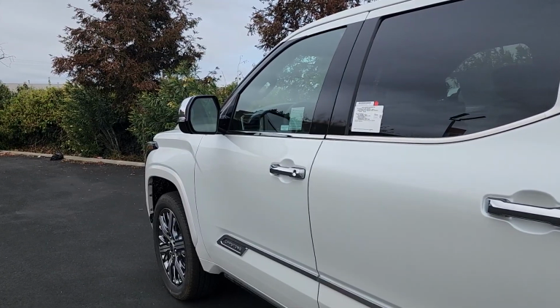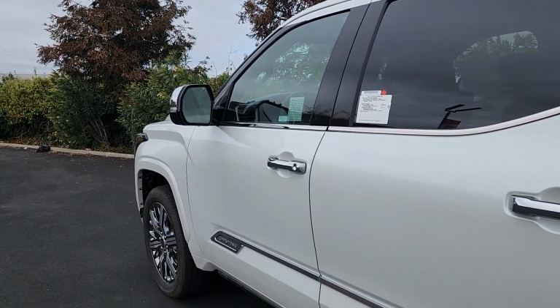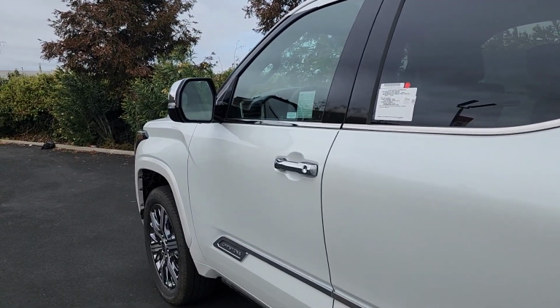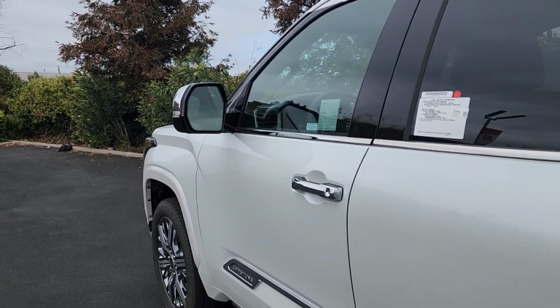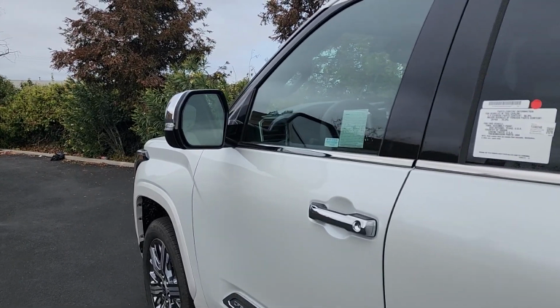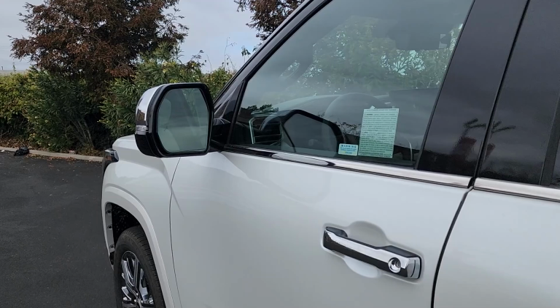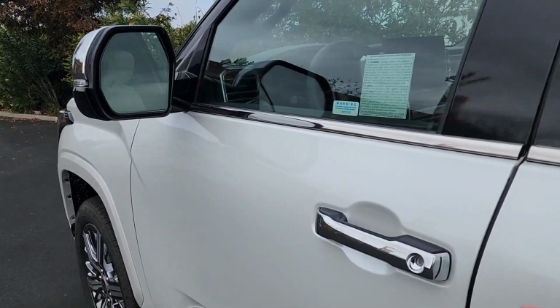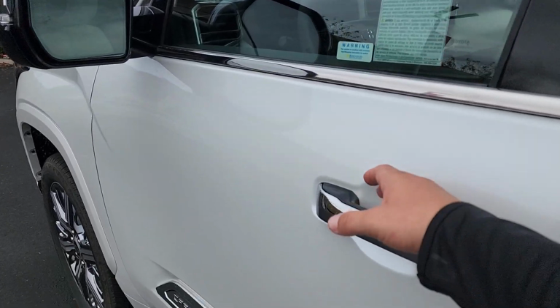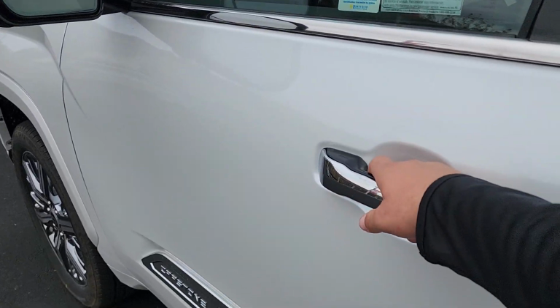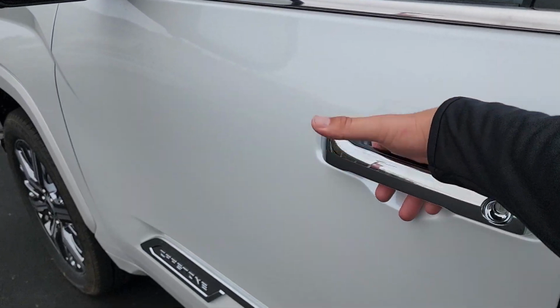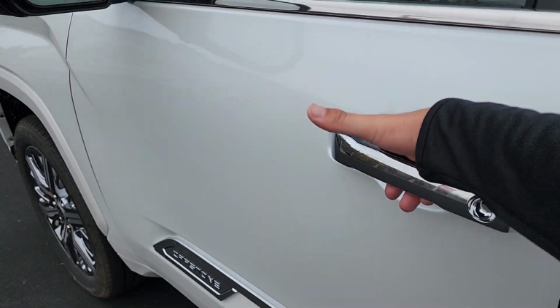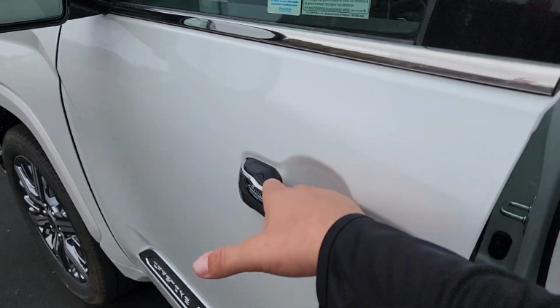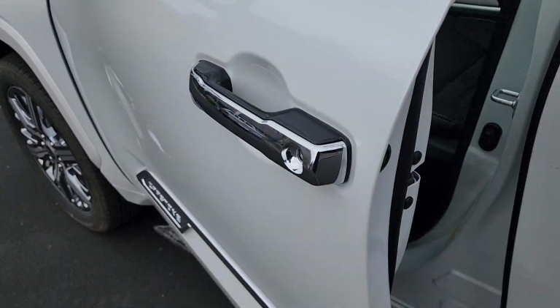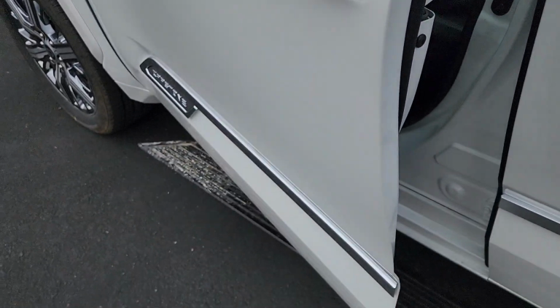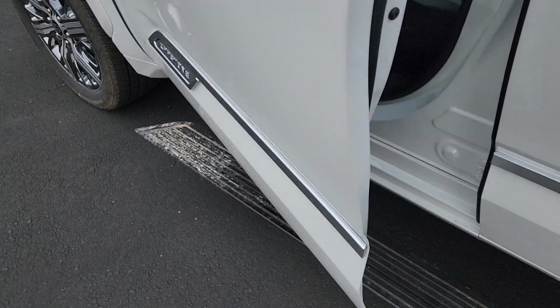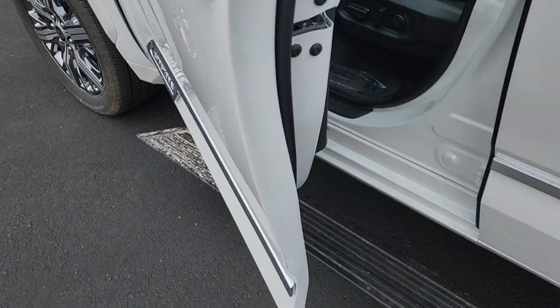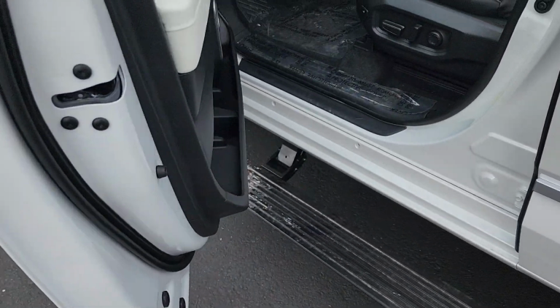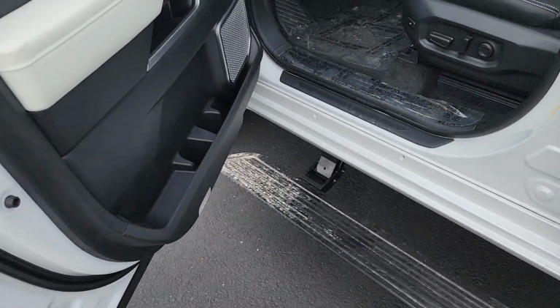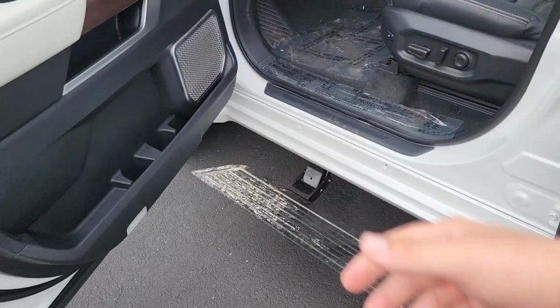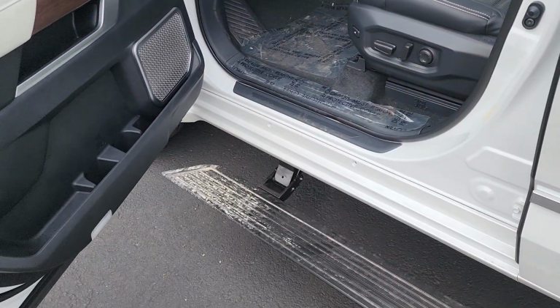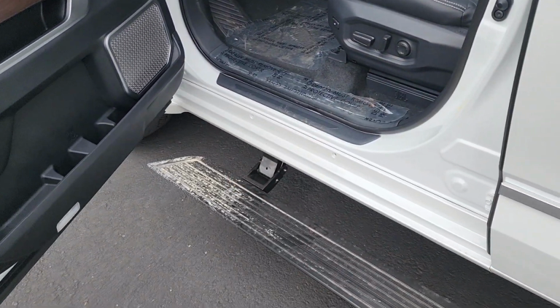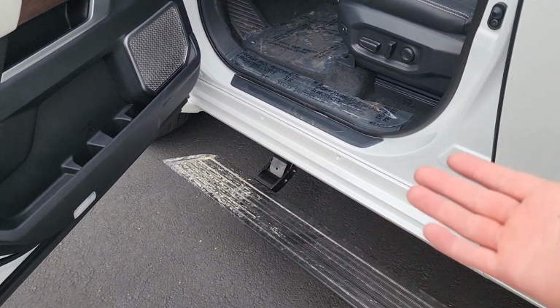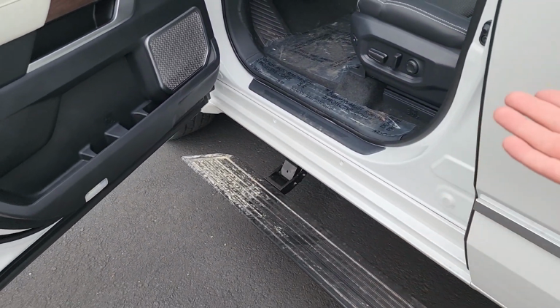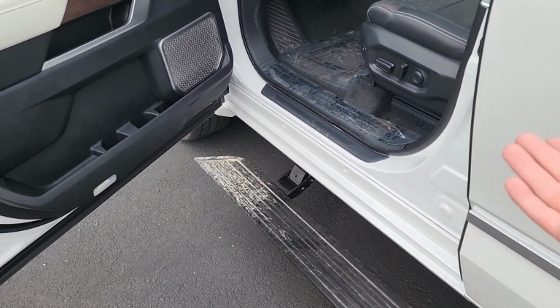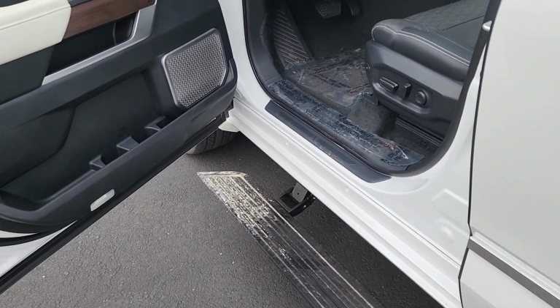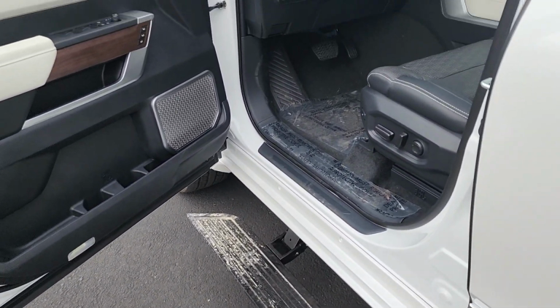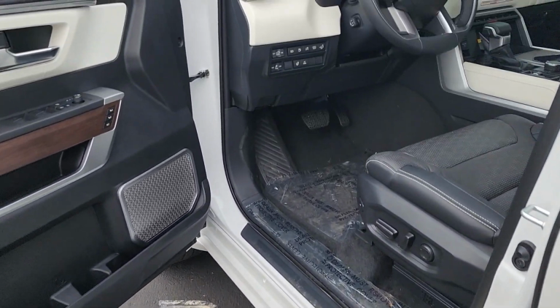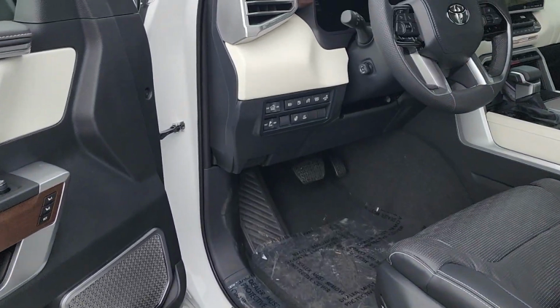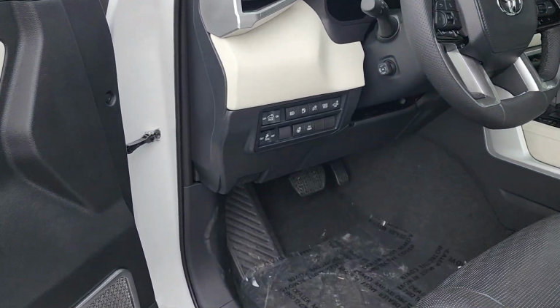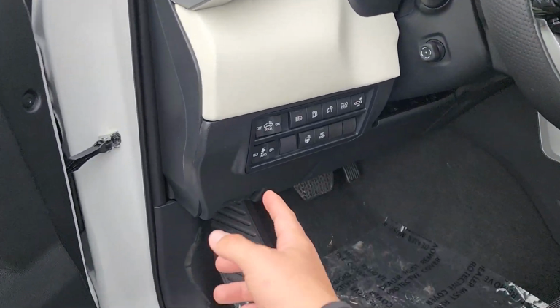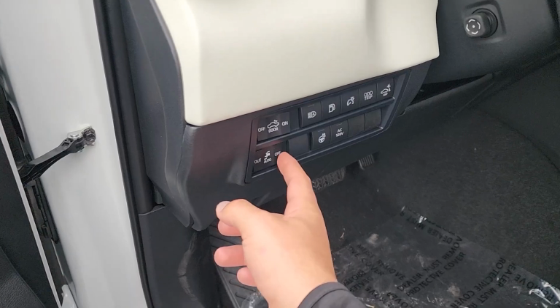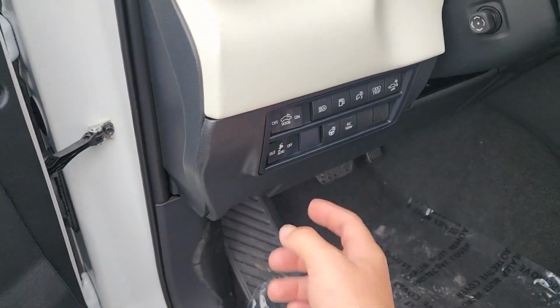Jumping into the interior, as soon as I open the door we have these extending running boards. If you don't want them to extend every time you open the door, you can turn that off.